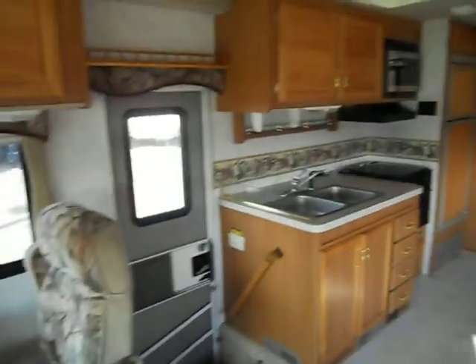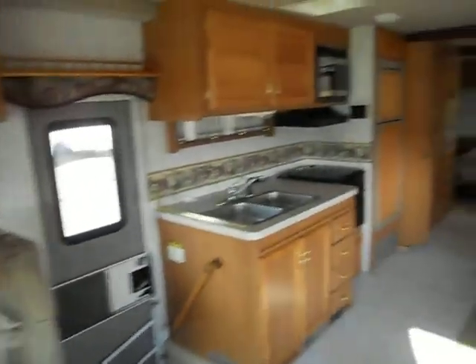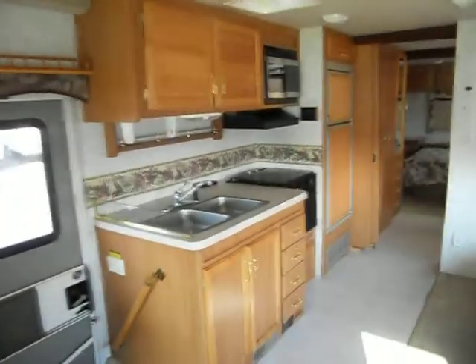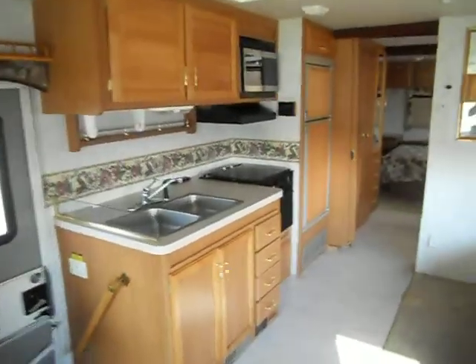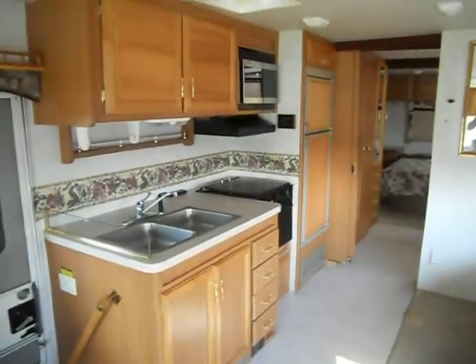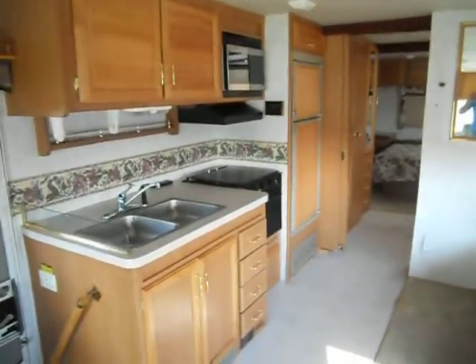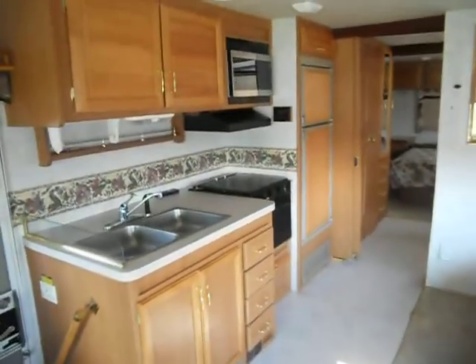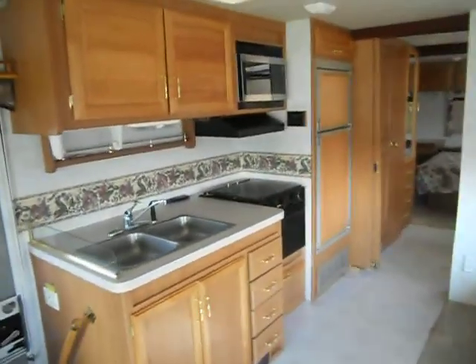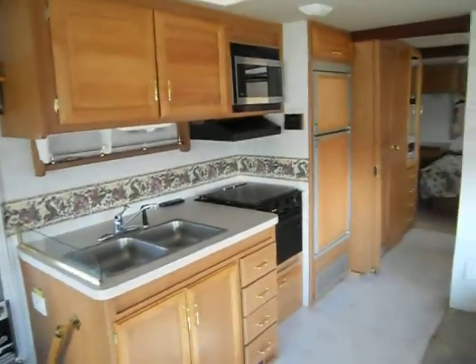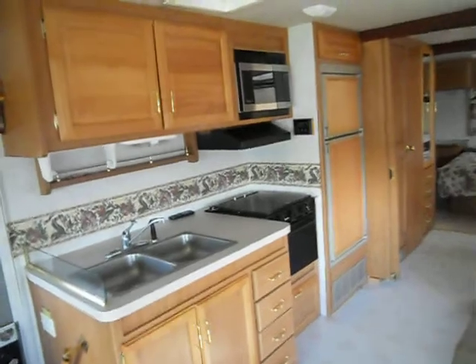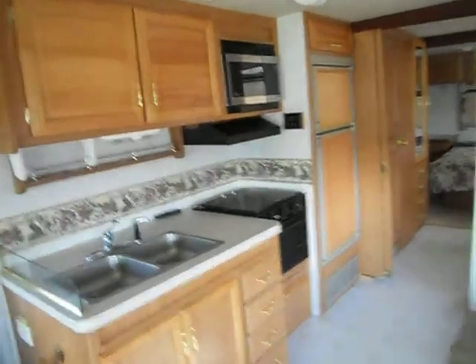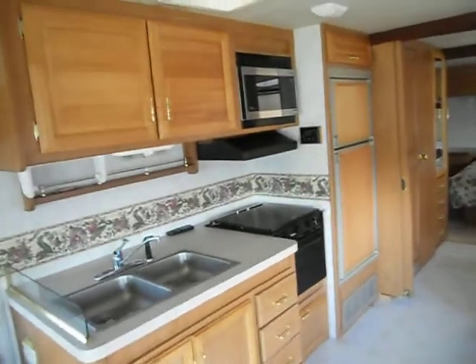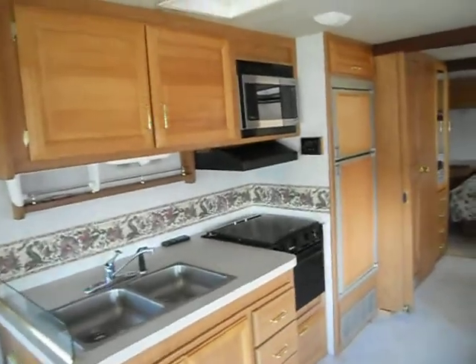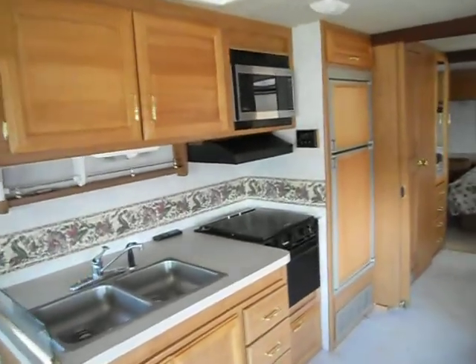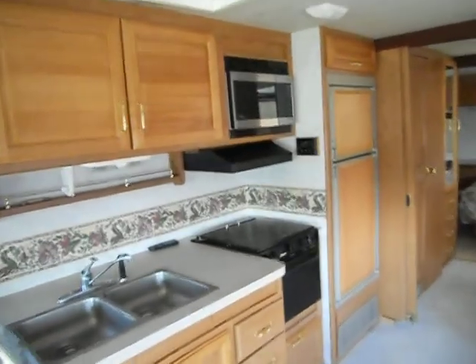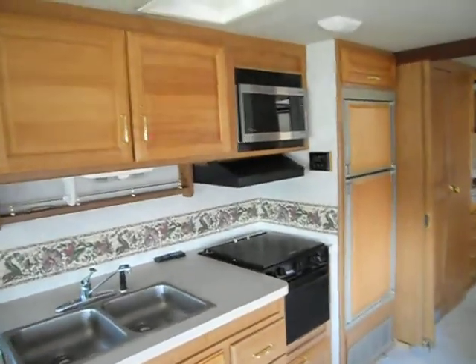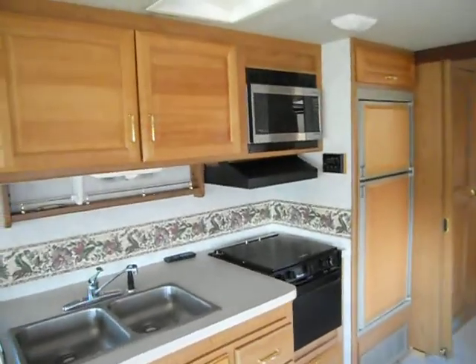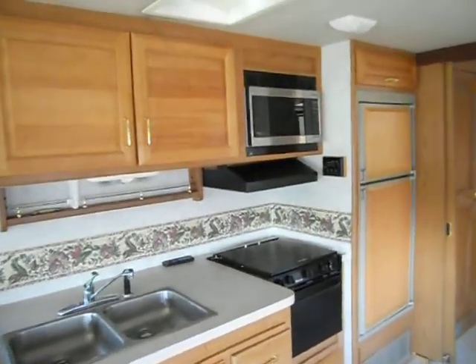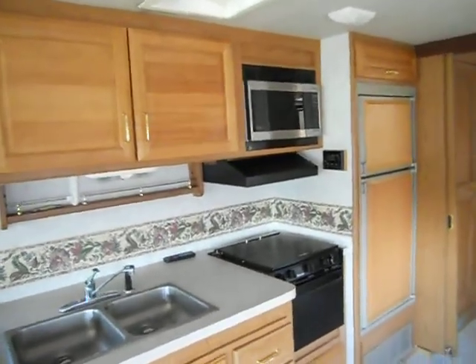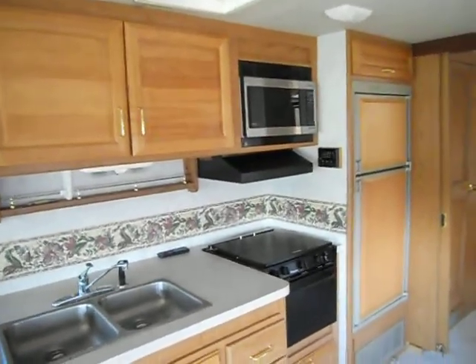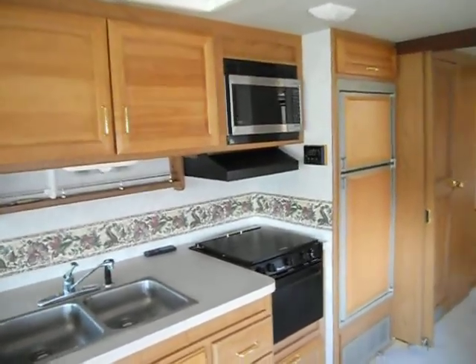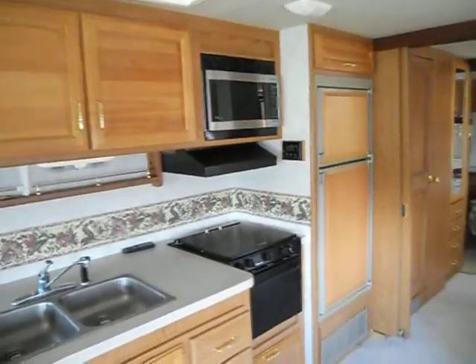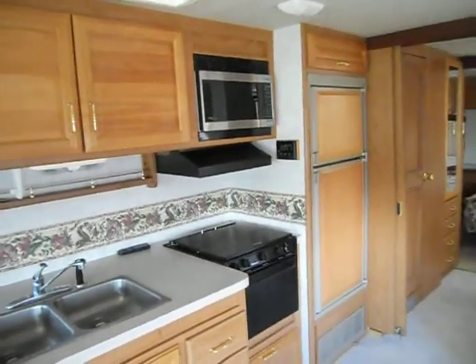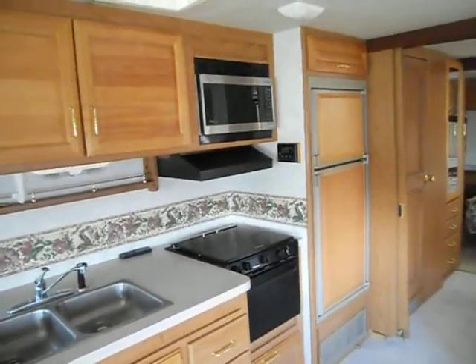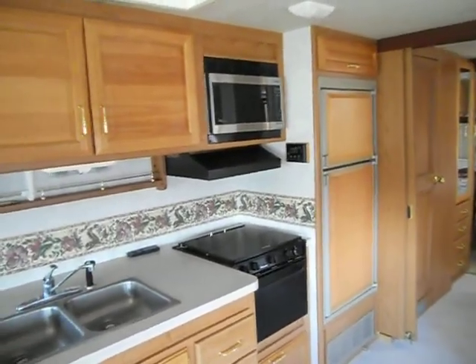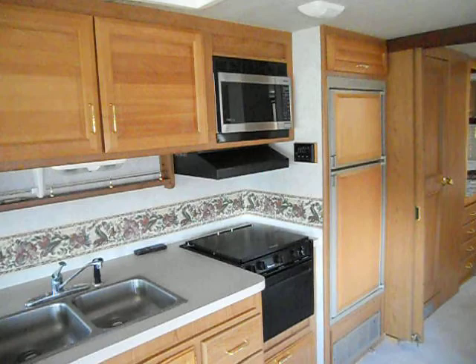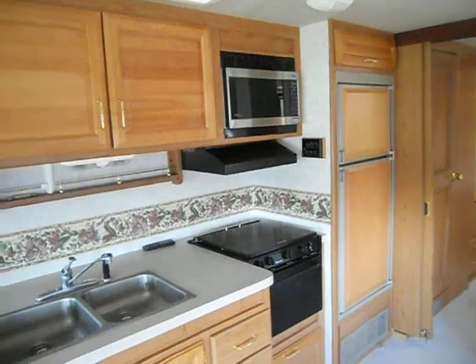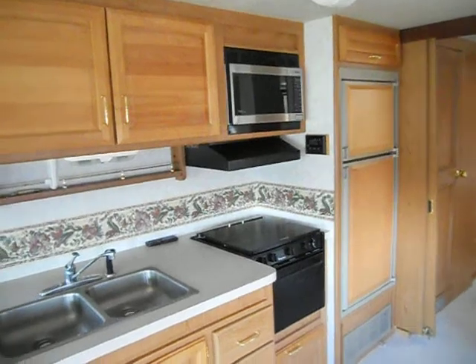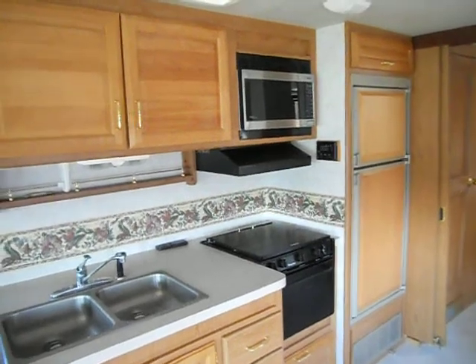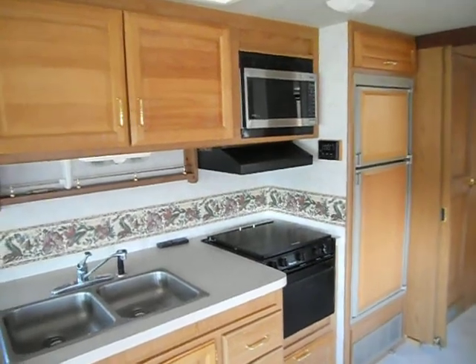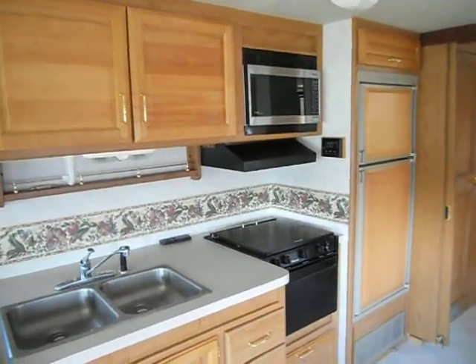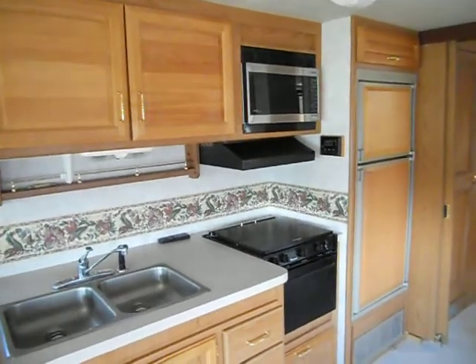The kitchen has the double stainless steel sink, Magic Chef gas stove, Panasonic microwave, and Americana refrigerator and freezer.